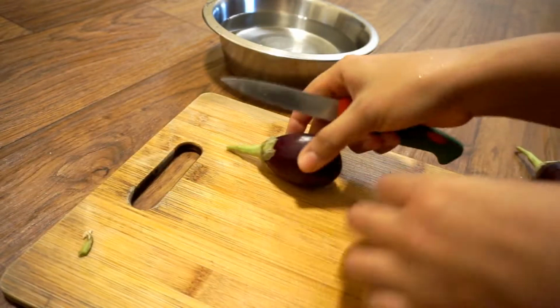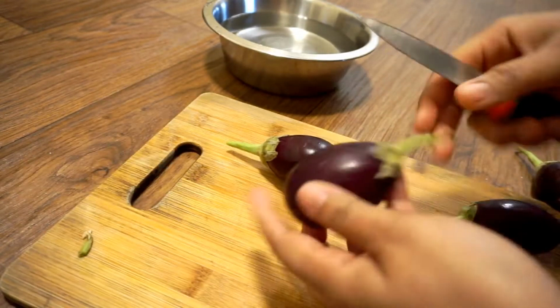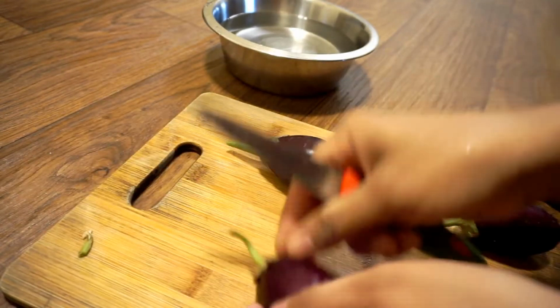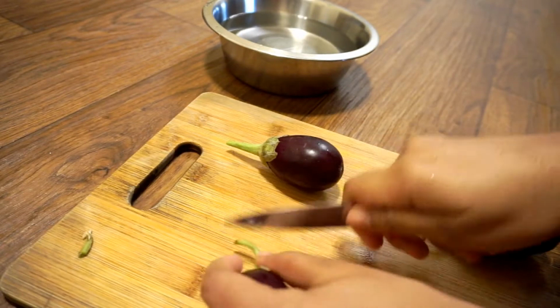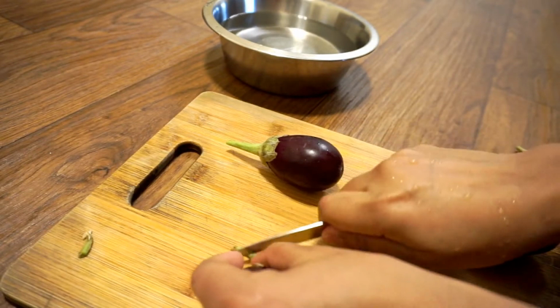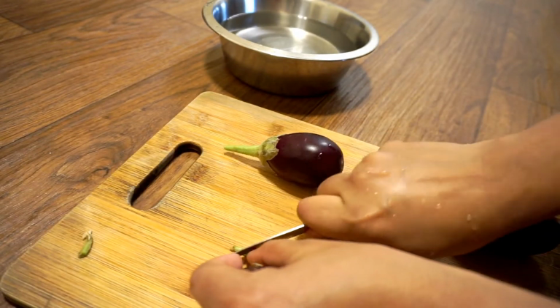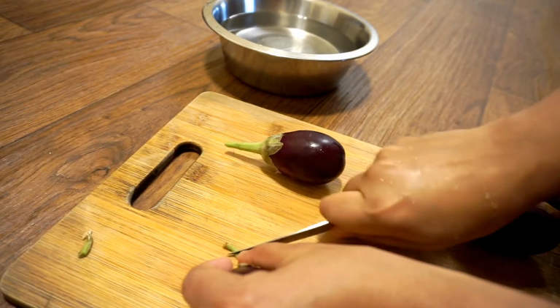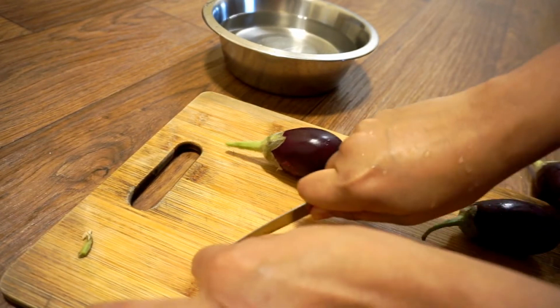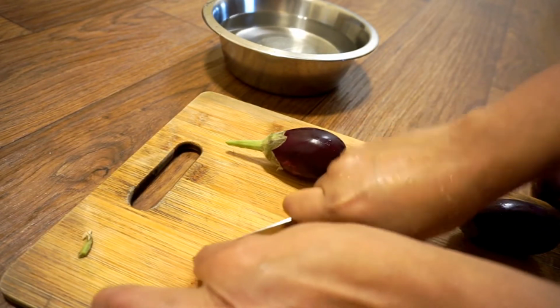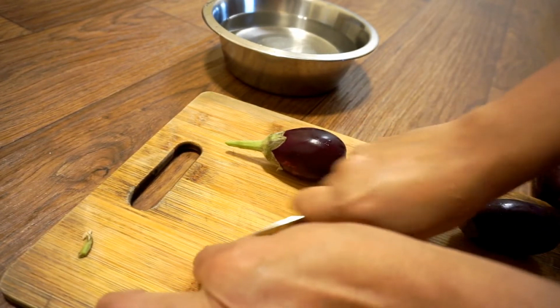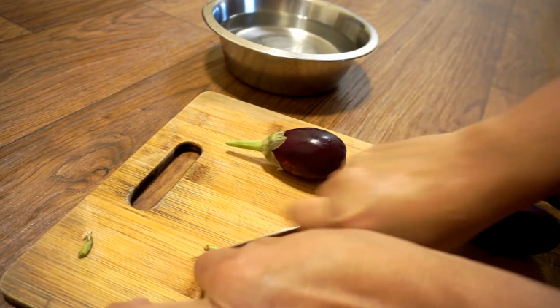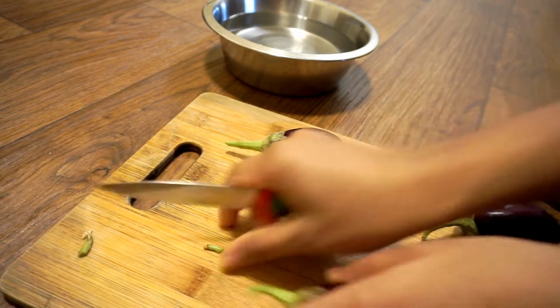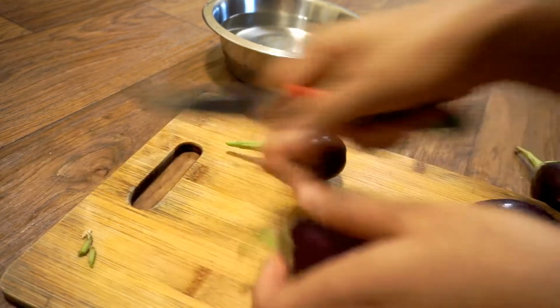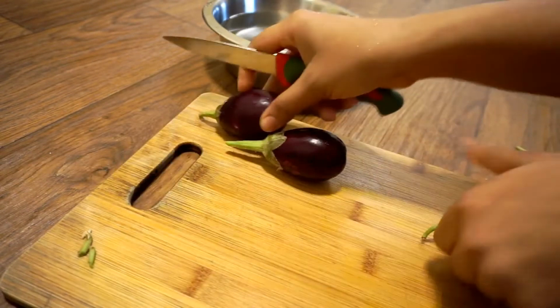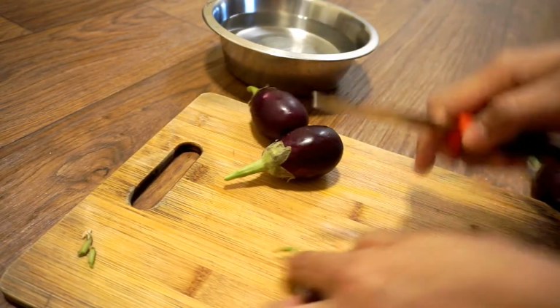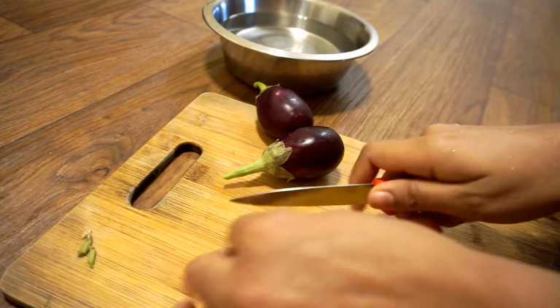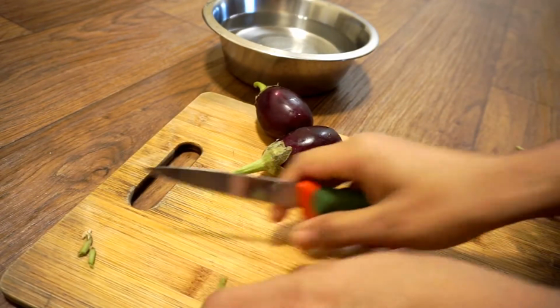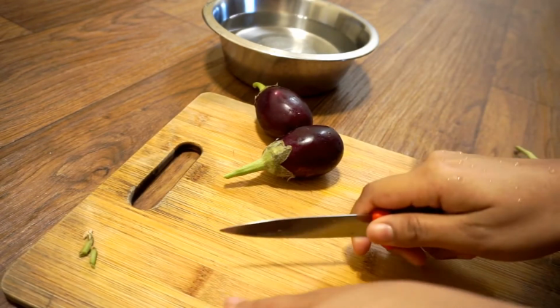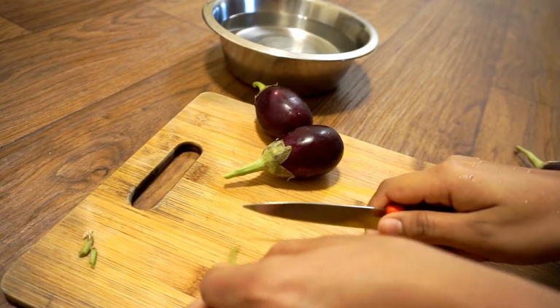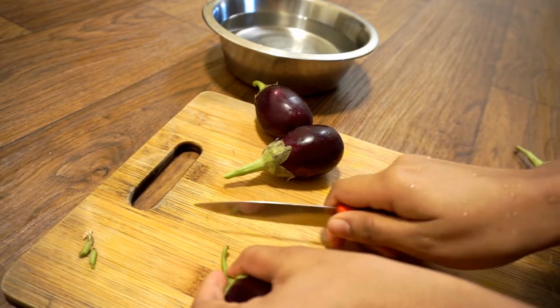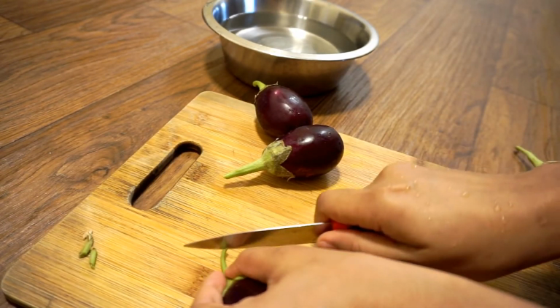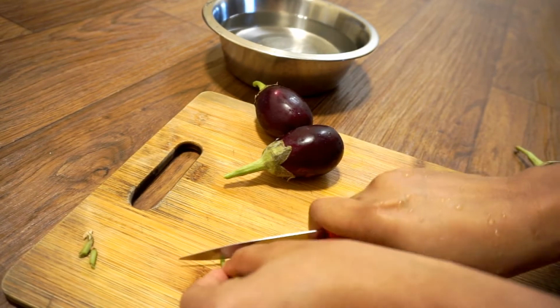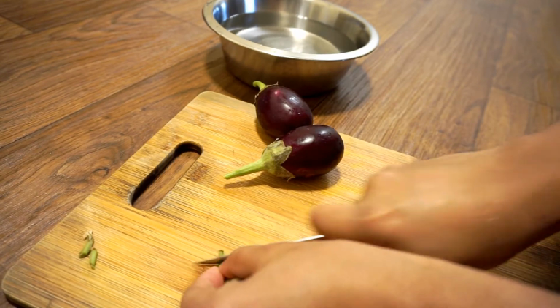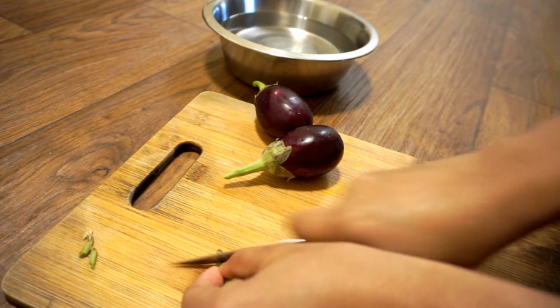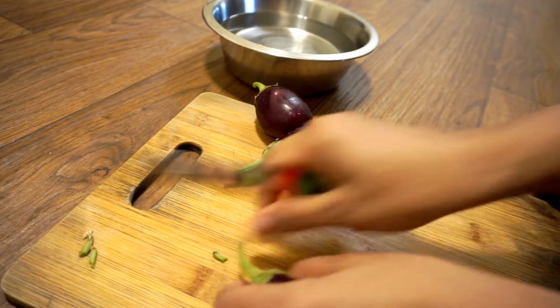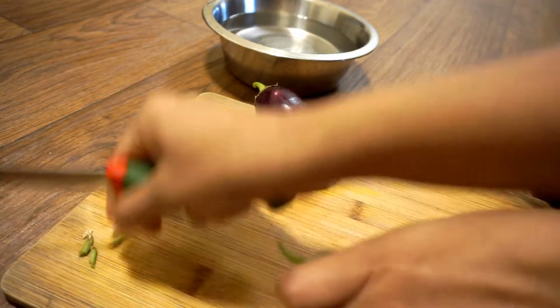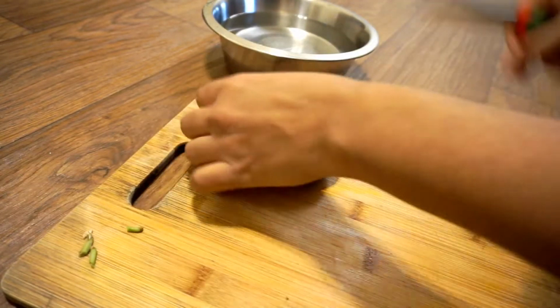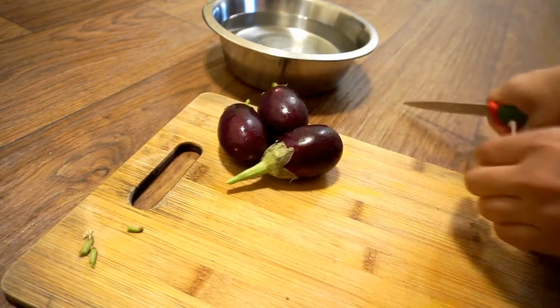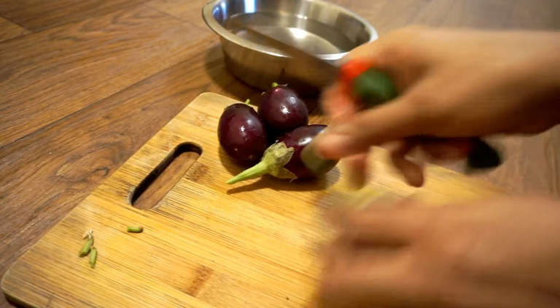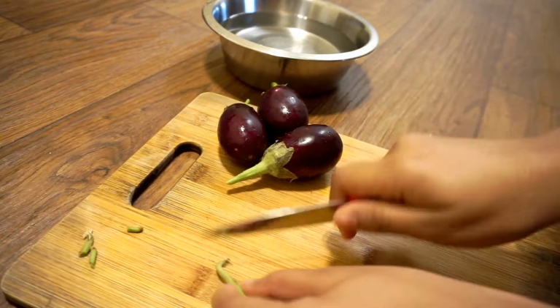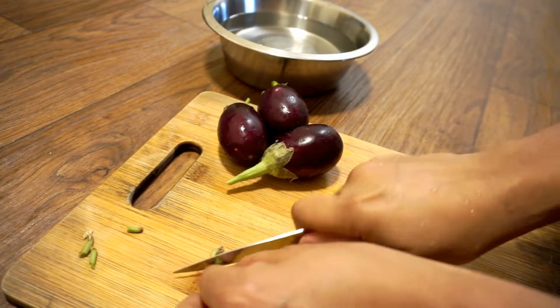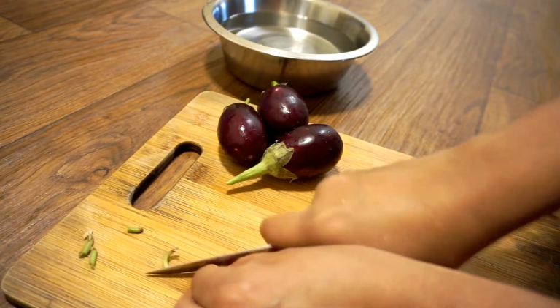After 10 minutes, add the oil for 10 minutes. Now I'm going to remove the oil from the oil.